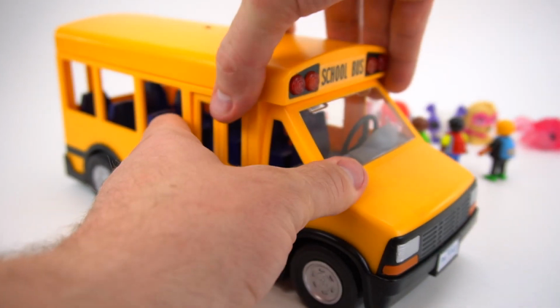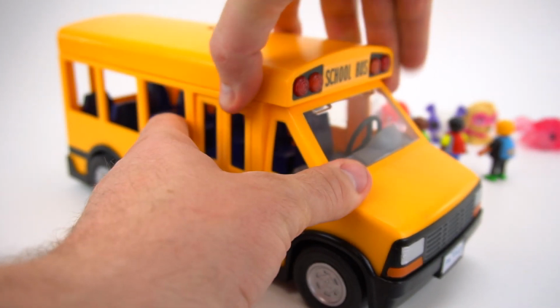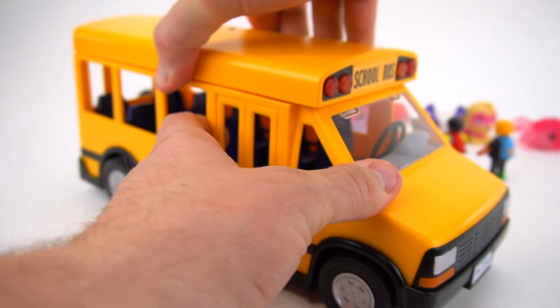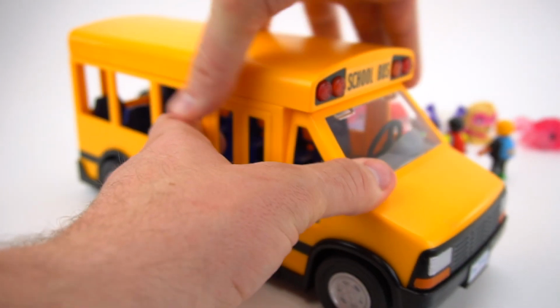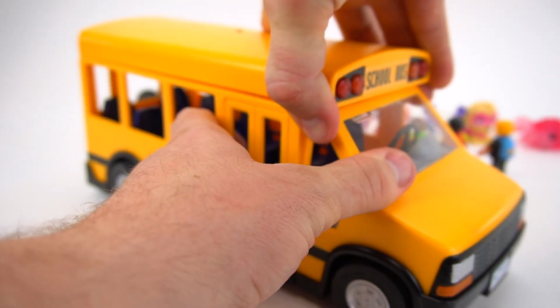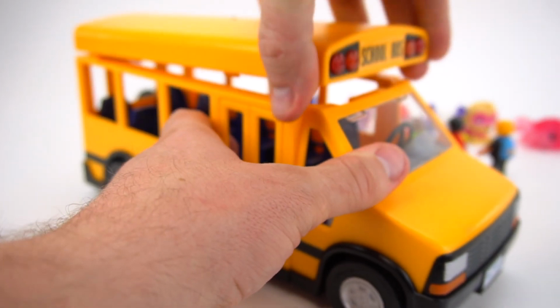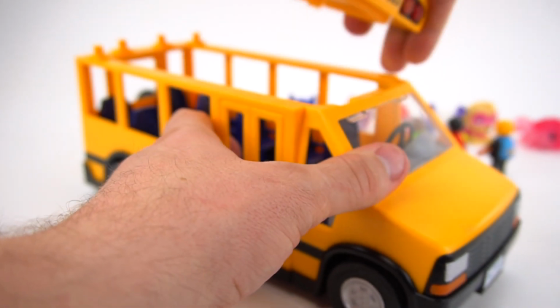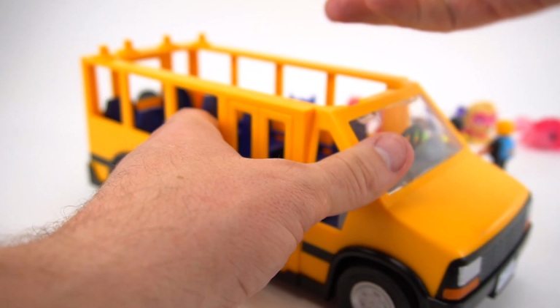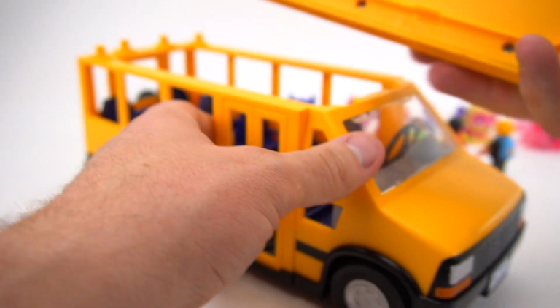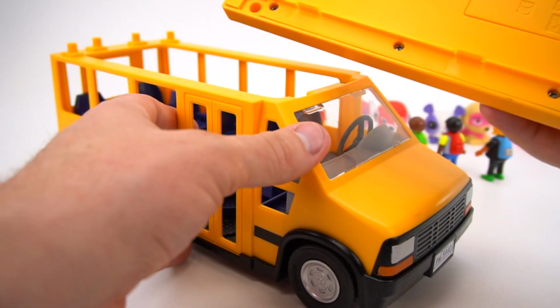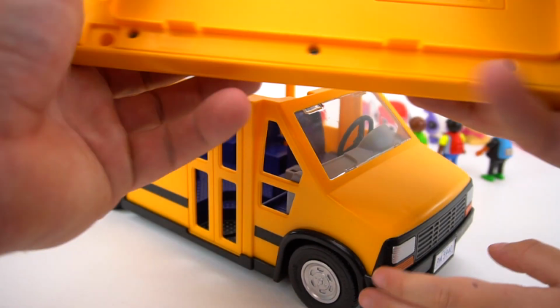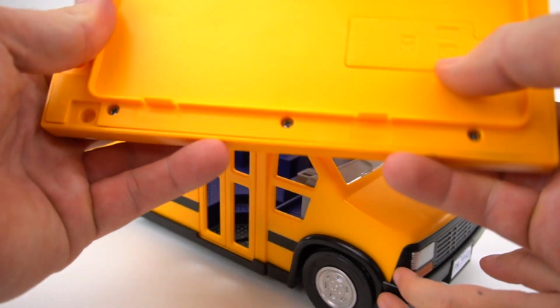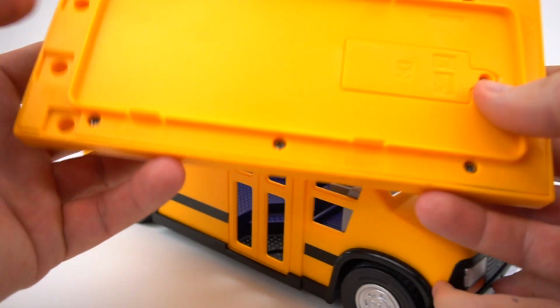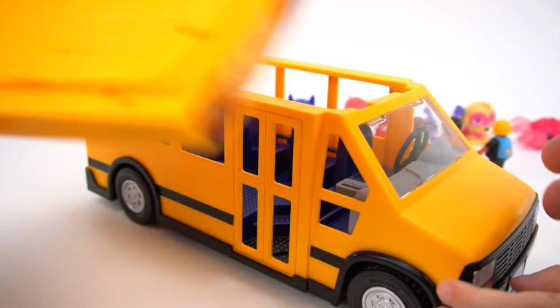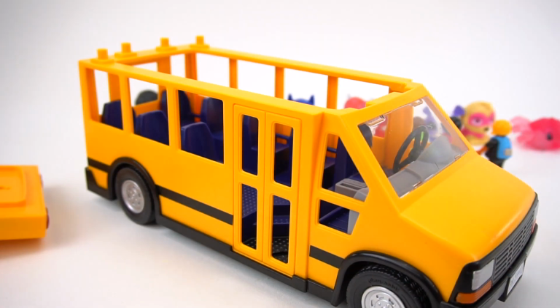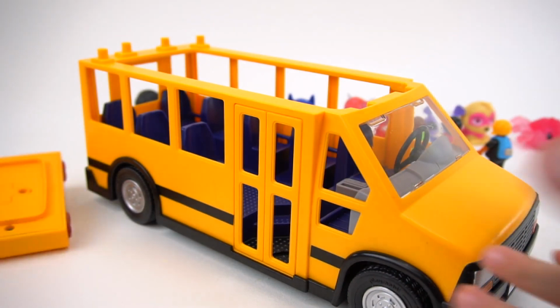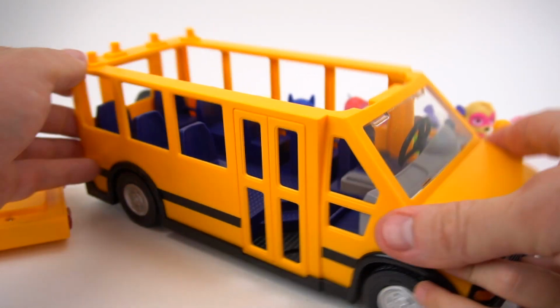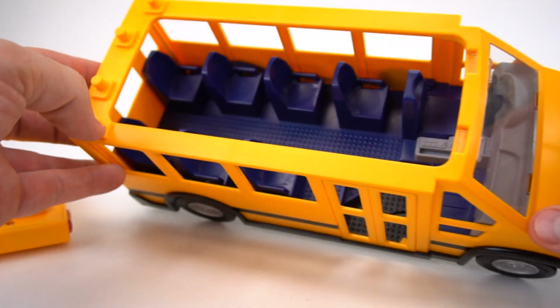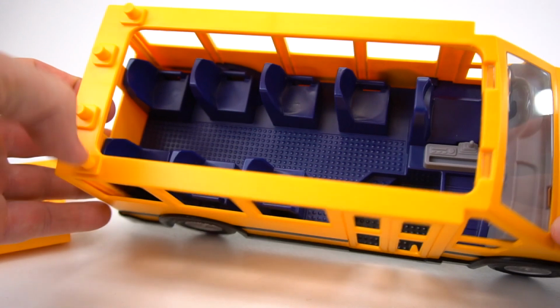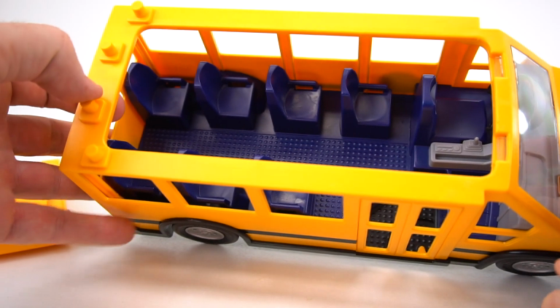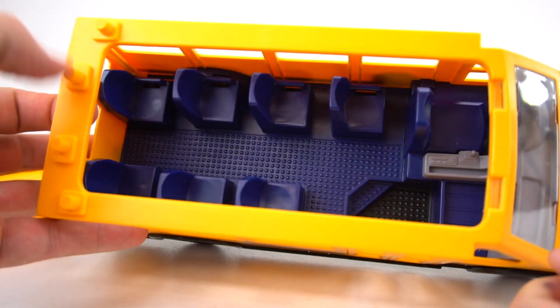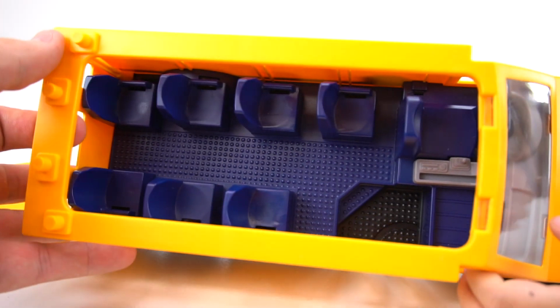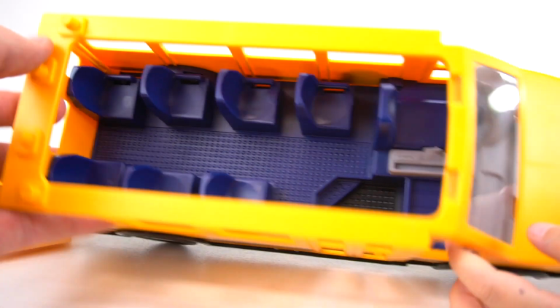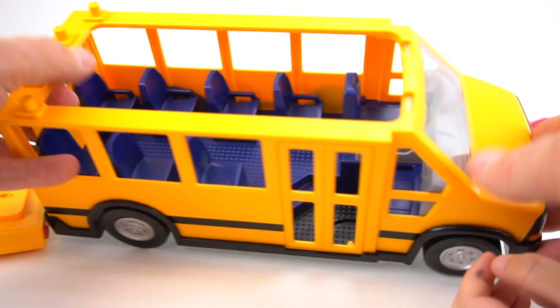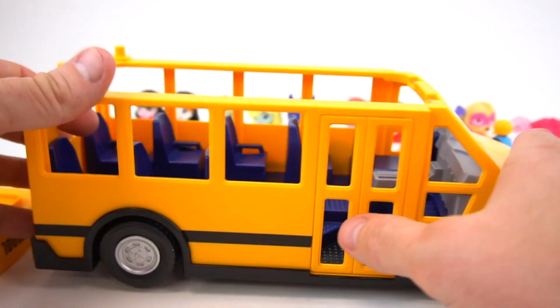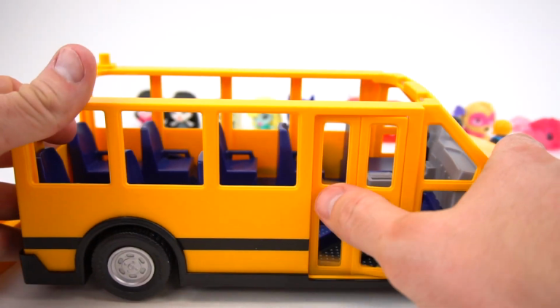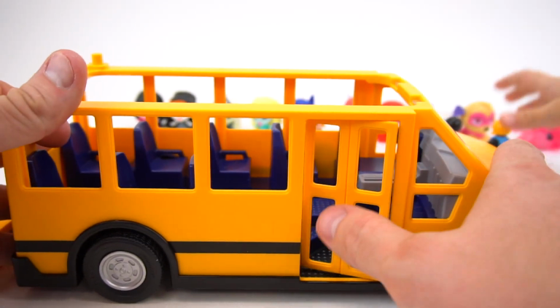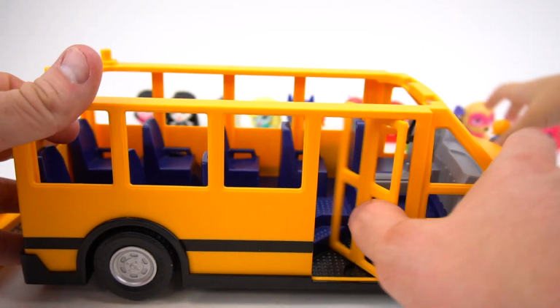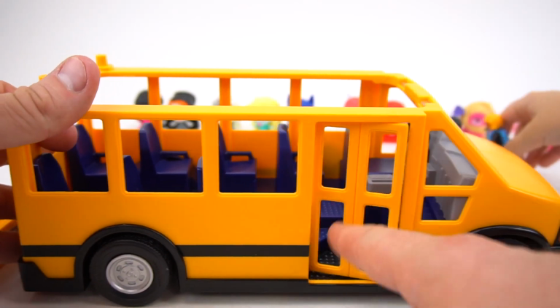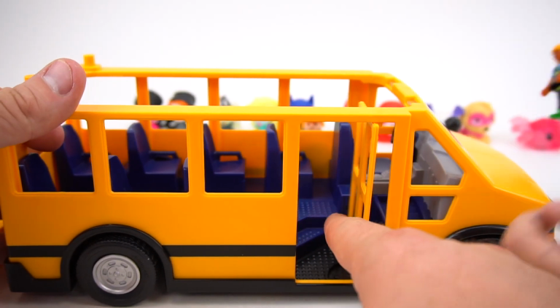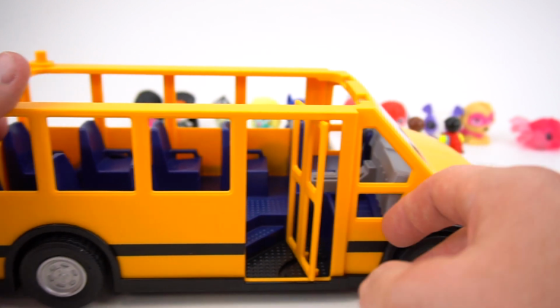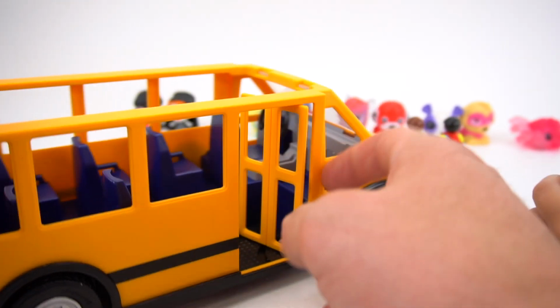So now we can take the top off, just like that. Here are the batteries if you ever need to change them. And now look — it's blue on the inside! And the door opens like that so they can walk inside.